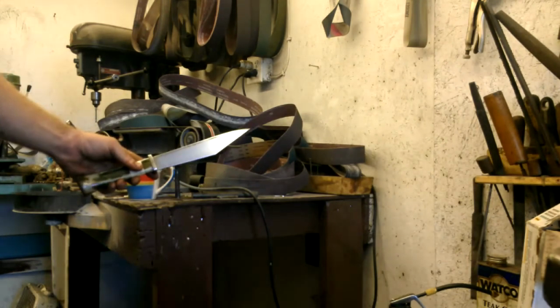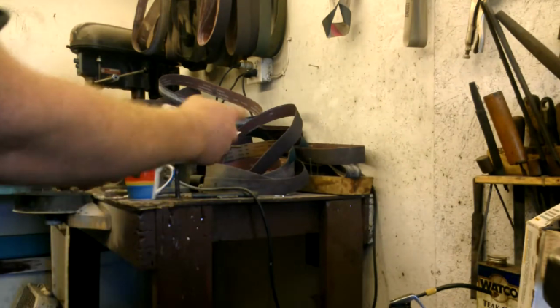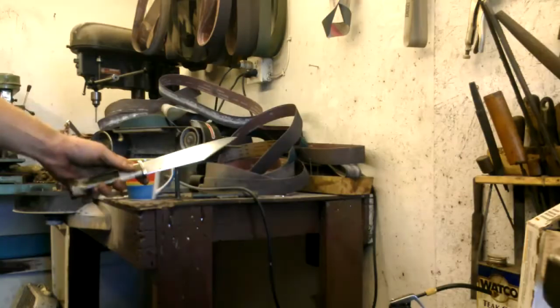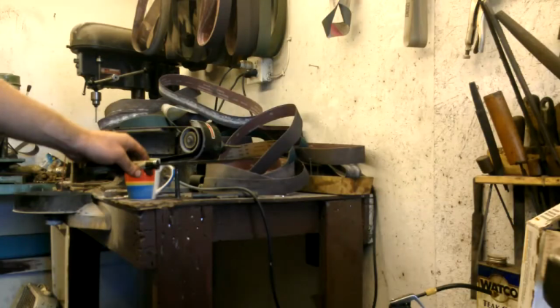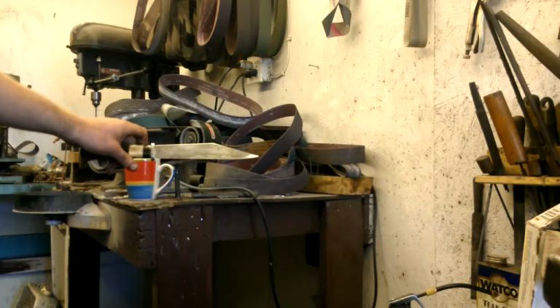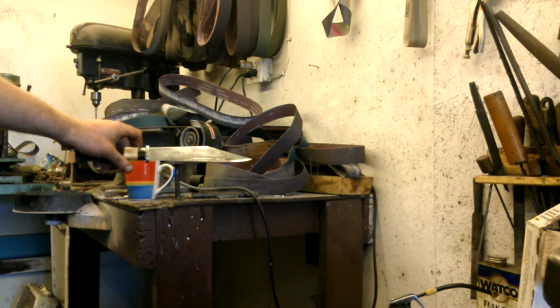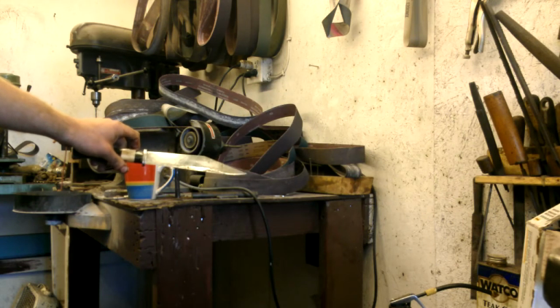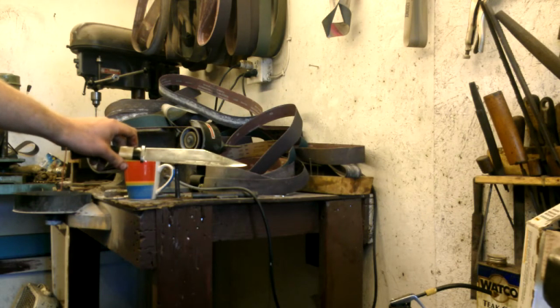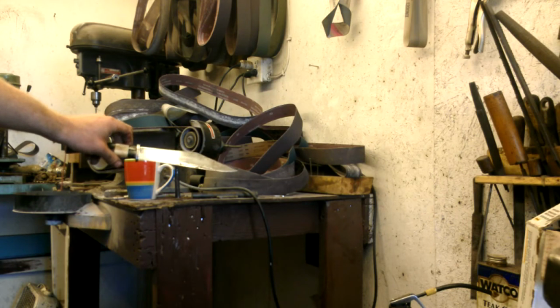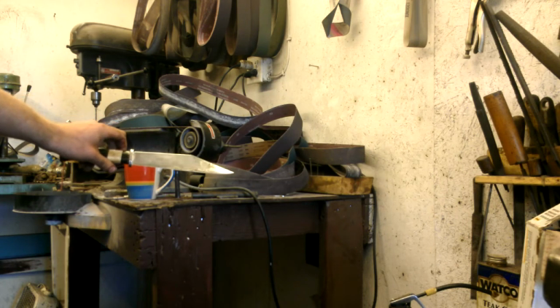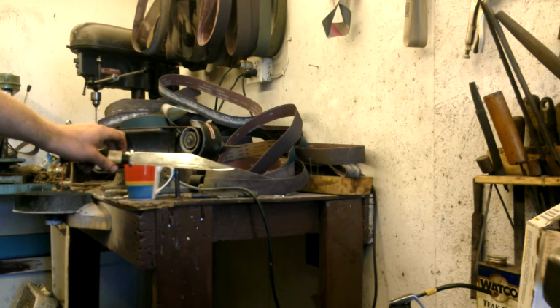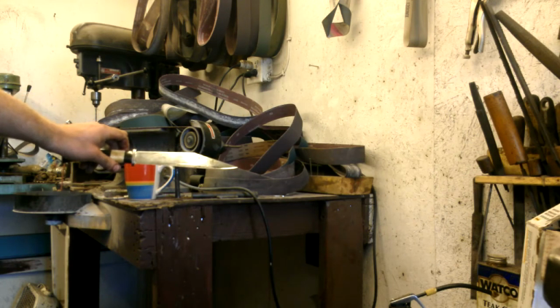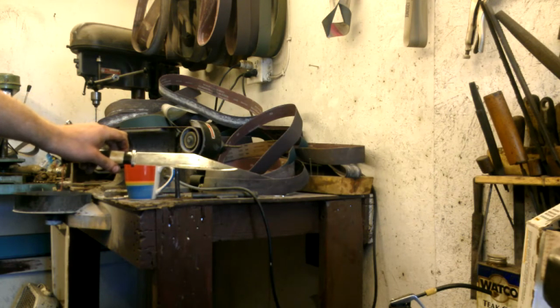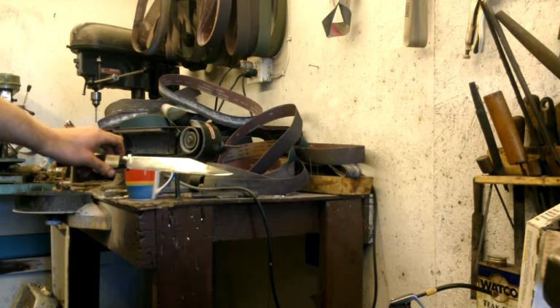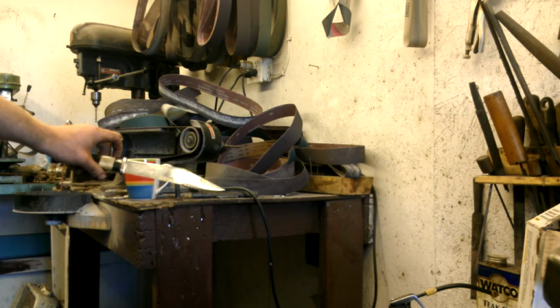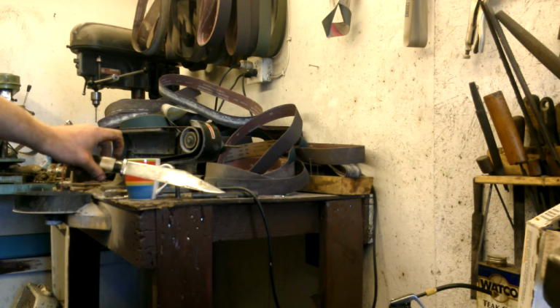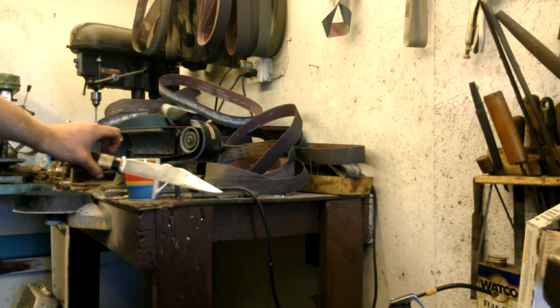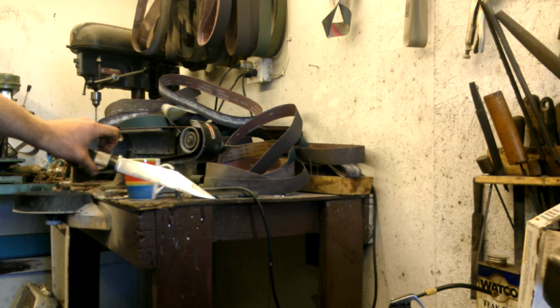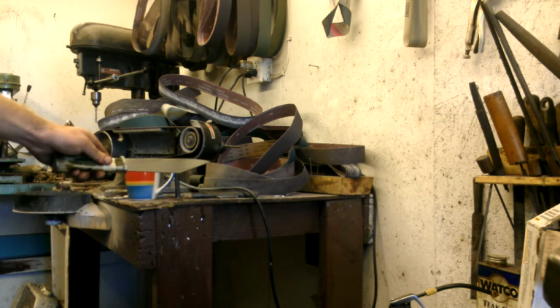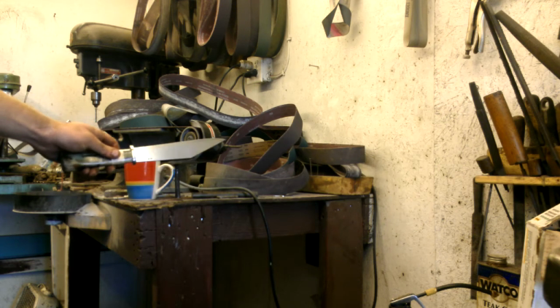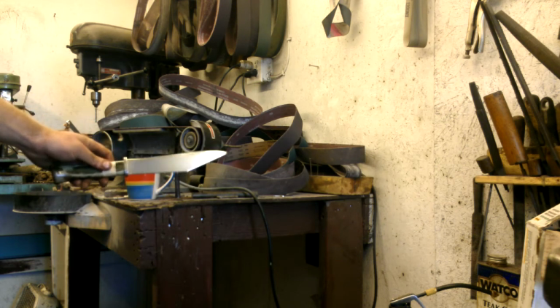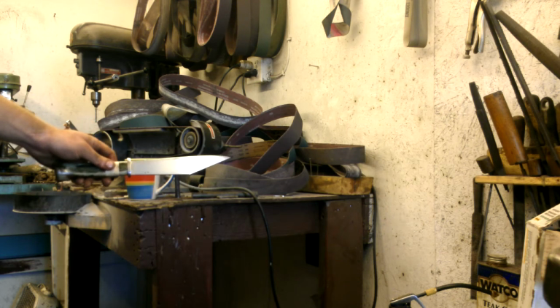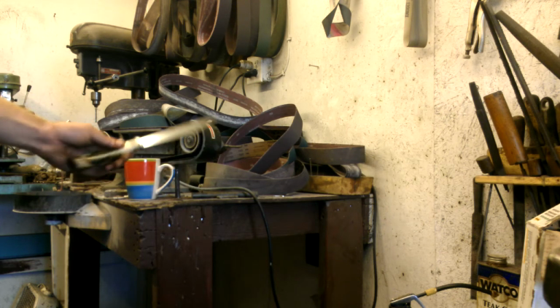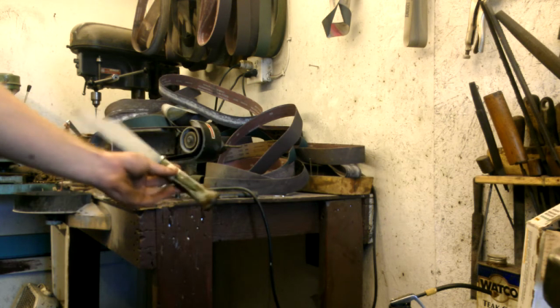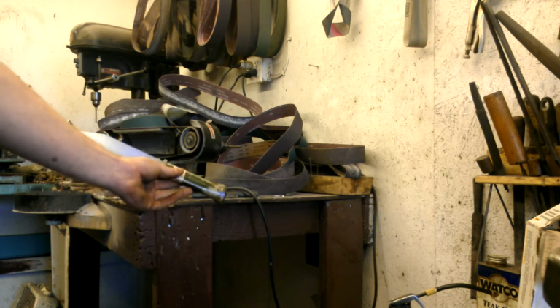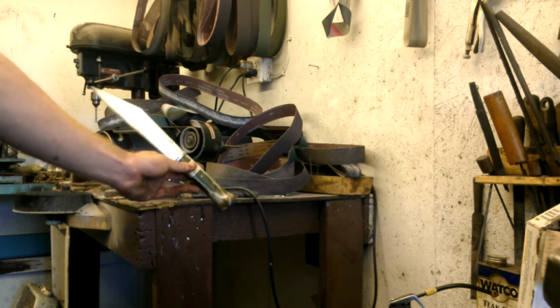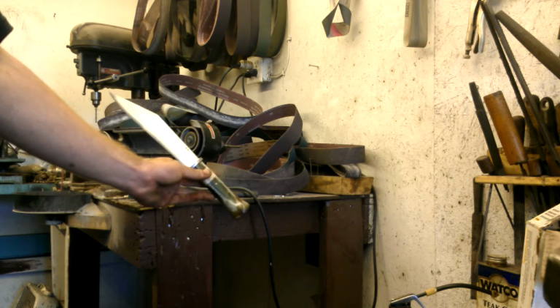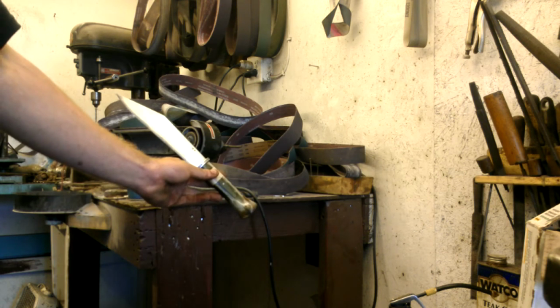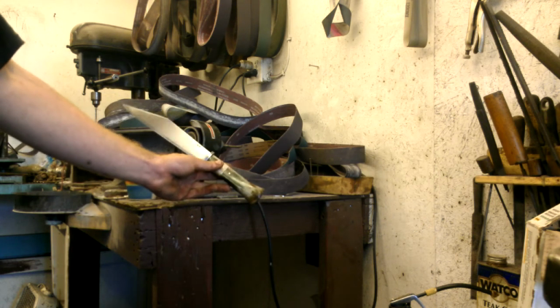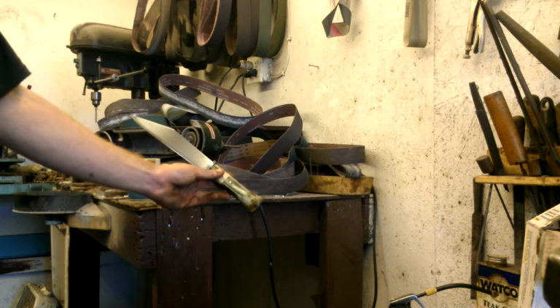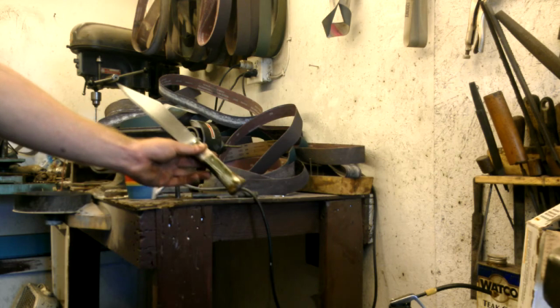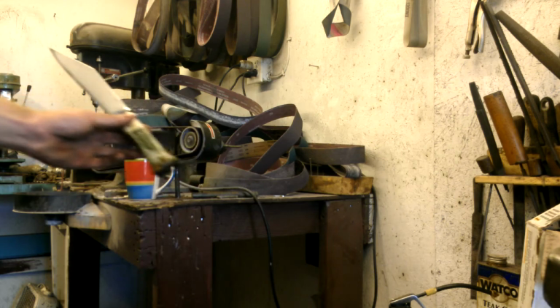There are still some marks, but this knife is quite a few years old, so that's expected. There we have it — it just takes a few seconds.